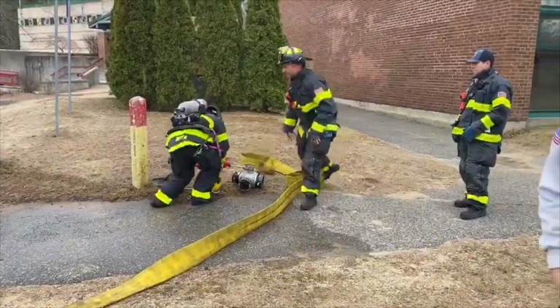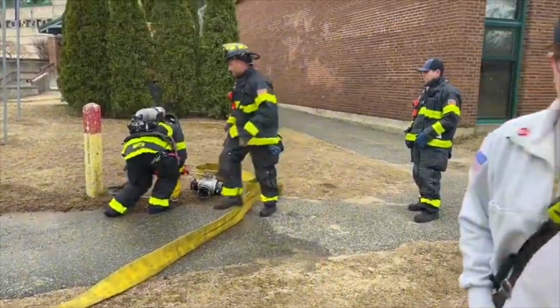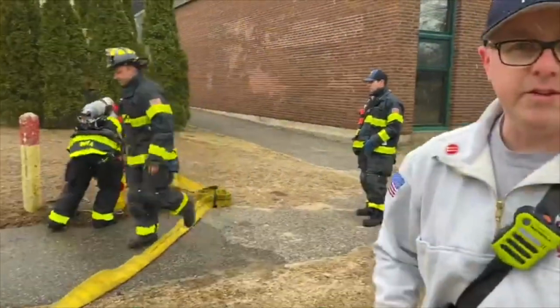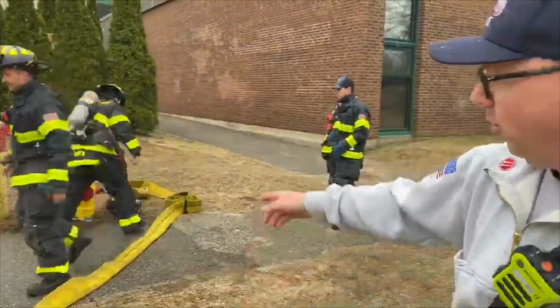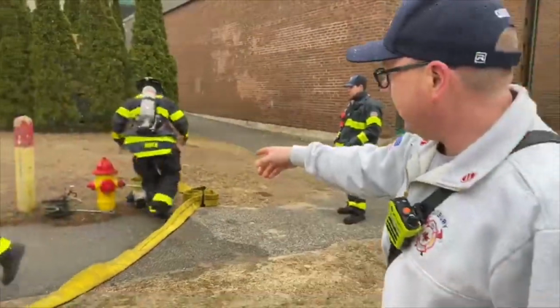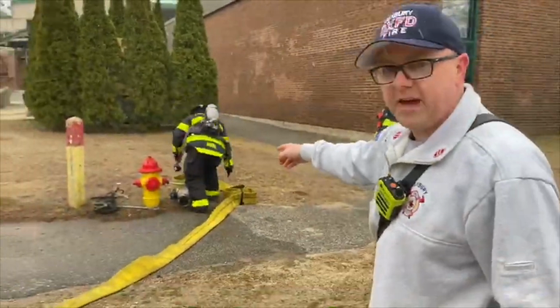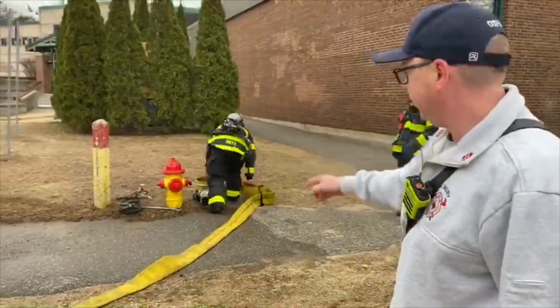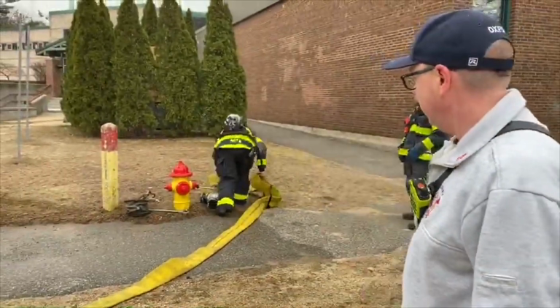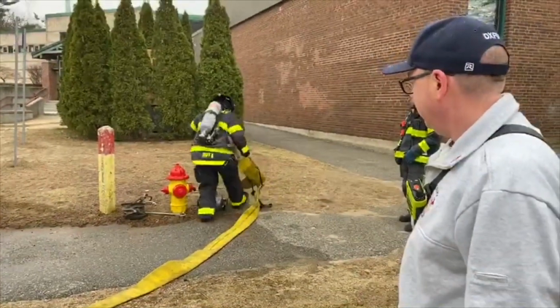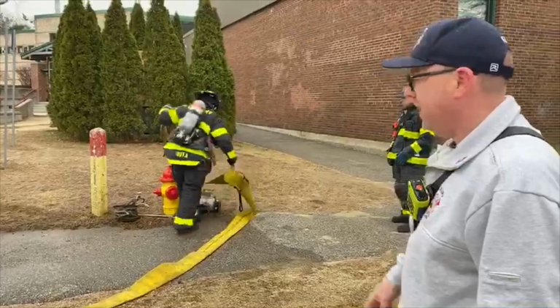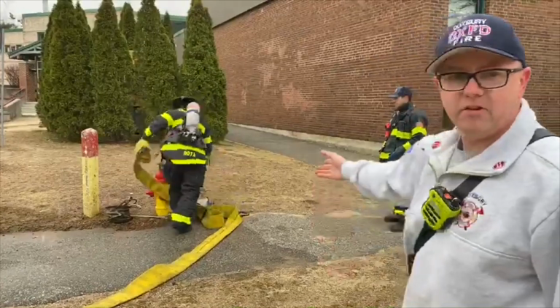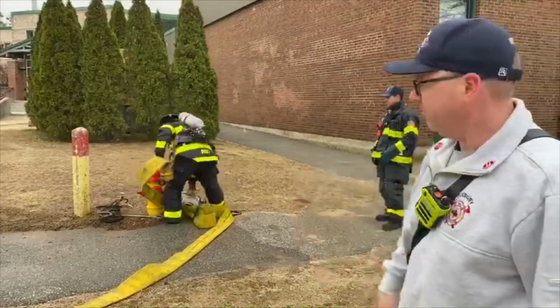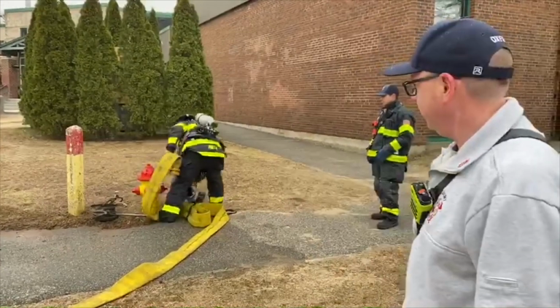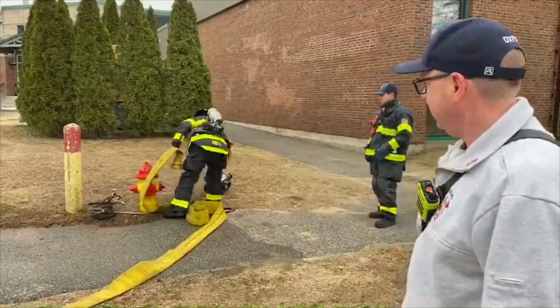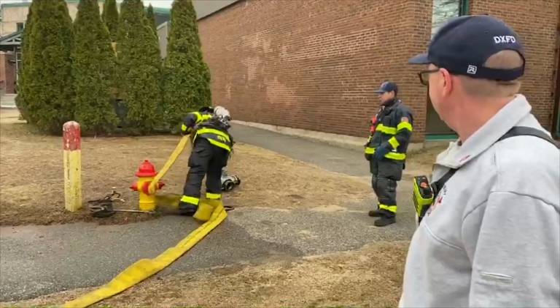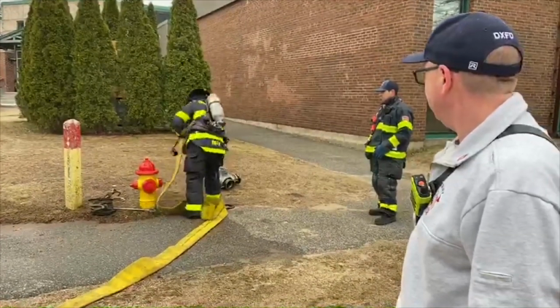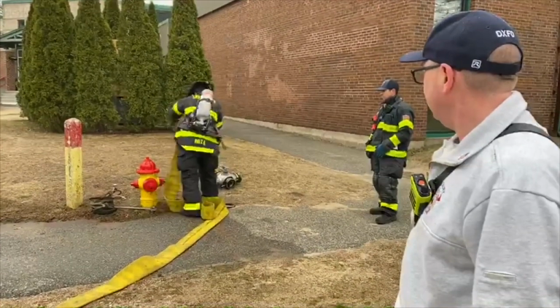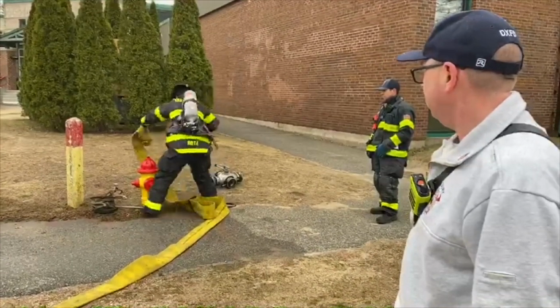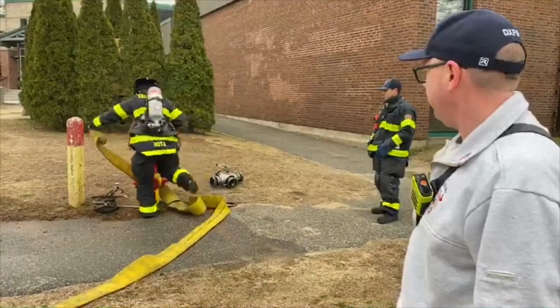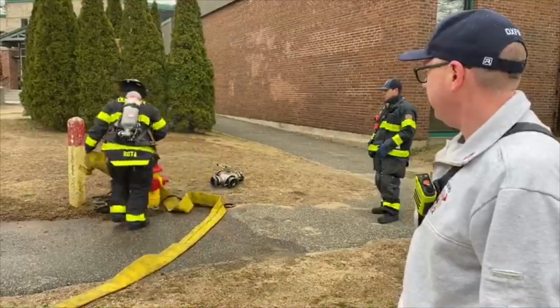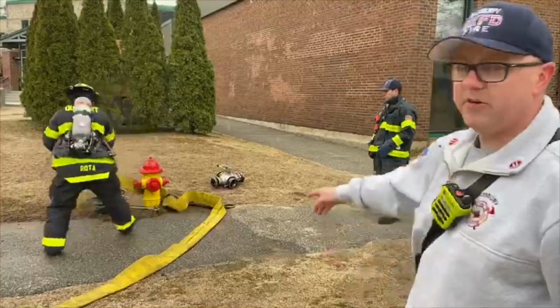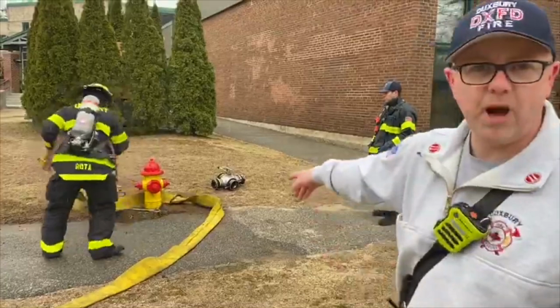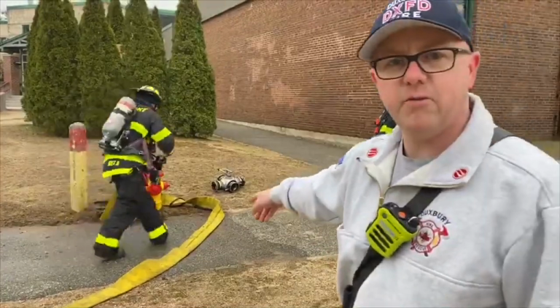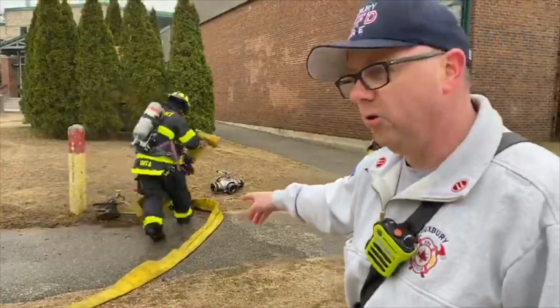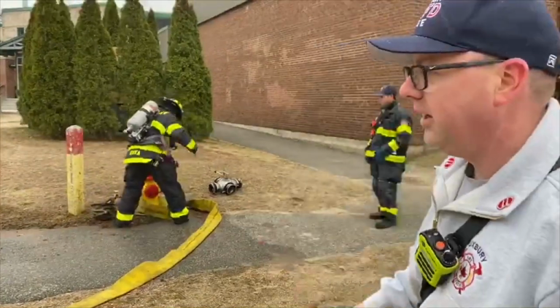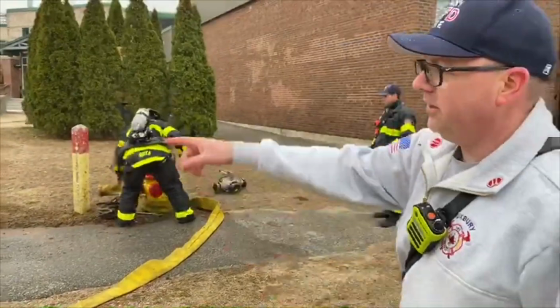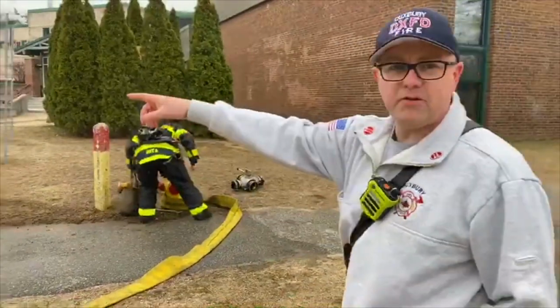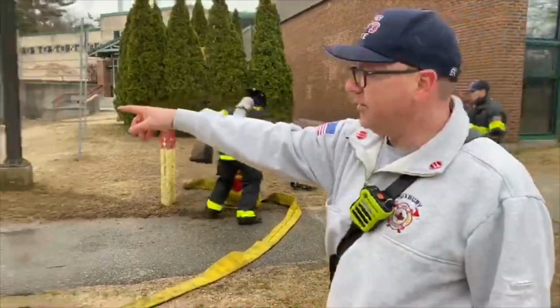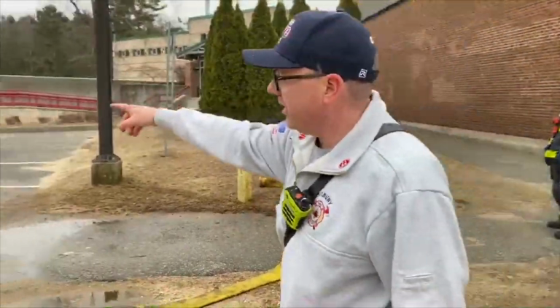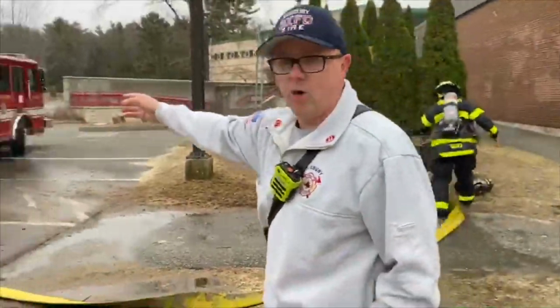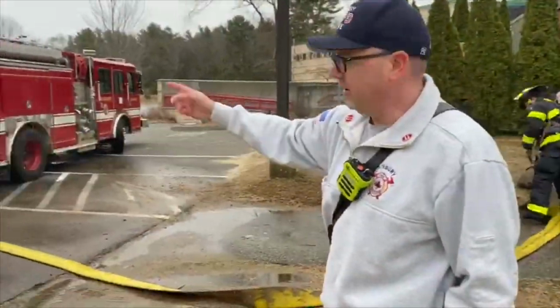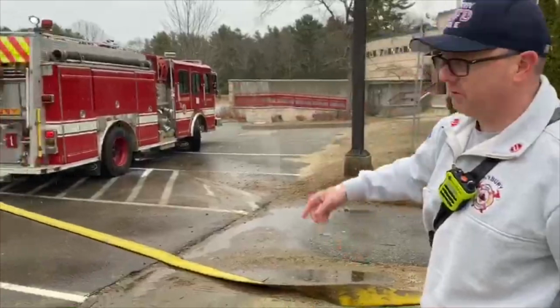Hooking up the hydrant — they have tools to take off the caps. They have connectors. The firefighter is going to wrap the hydrant with the hose, and then the driver is going to drive the engine down the road as the hose comes off.